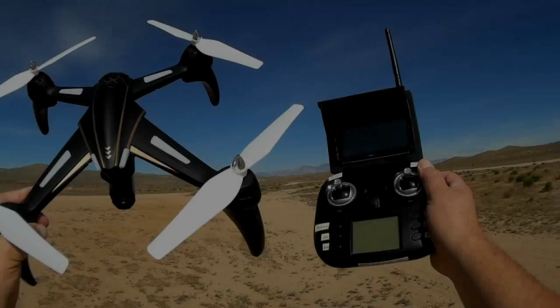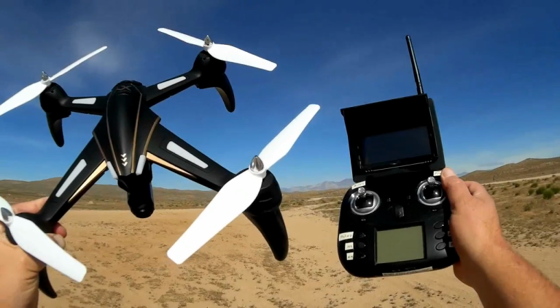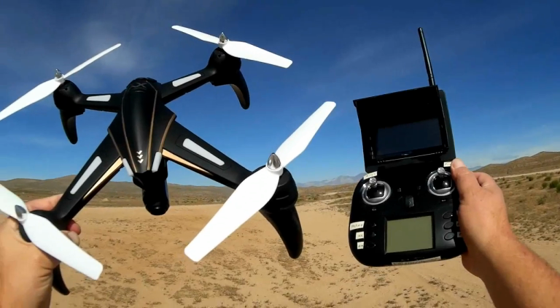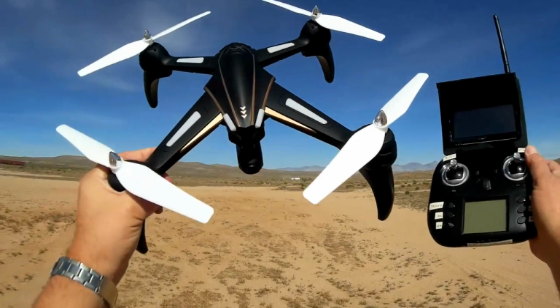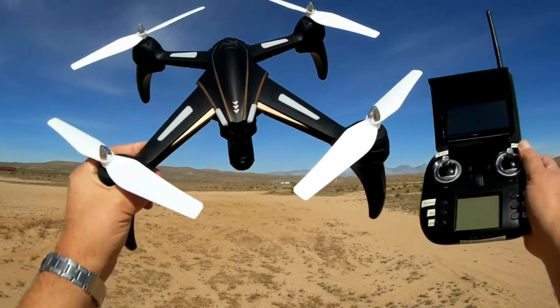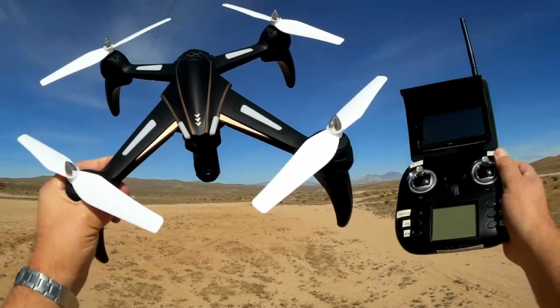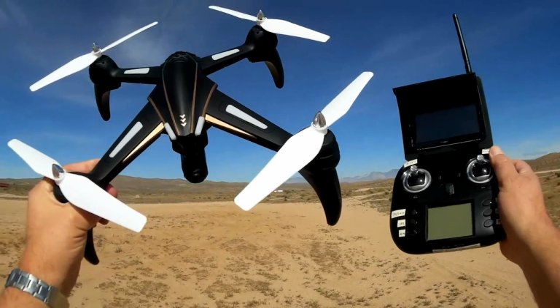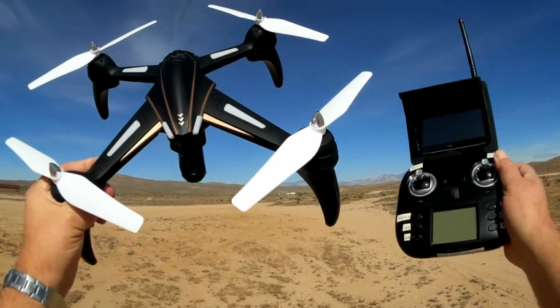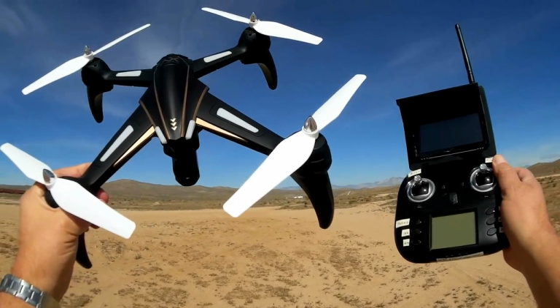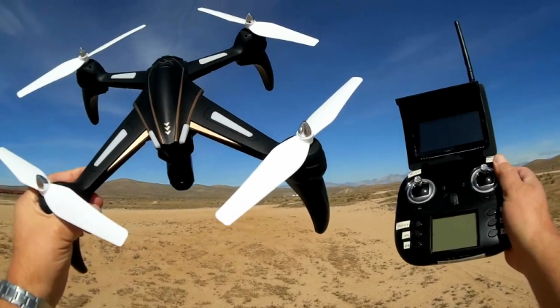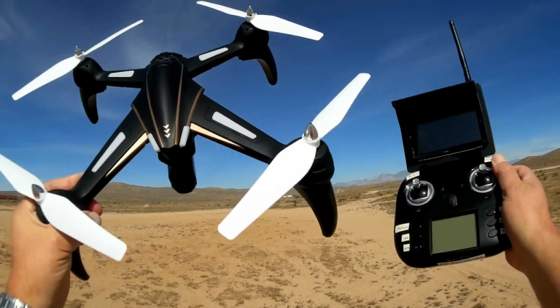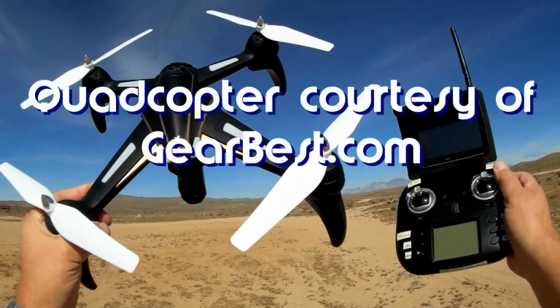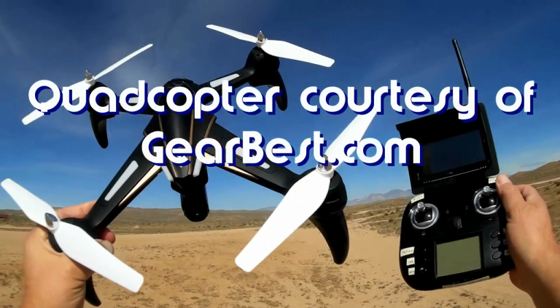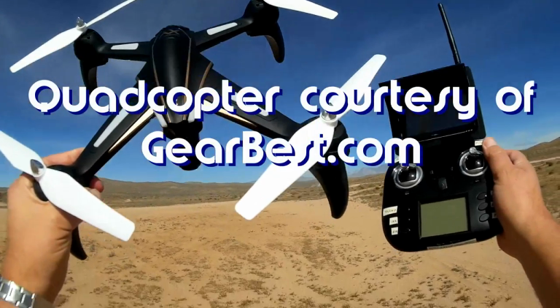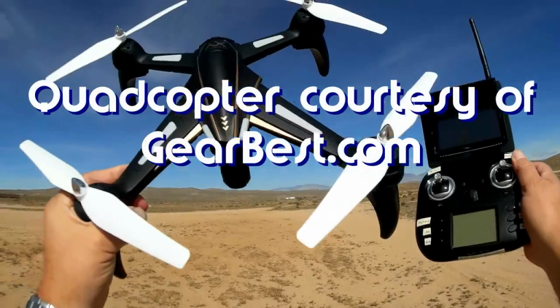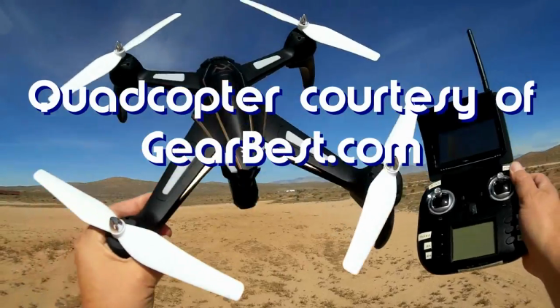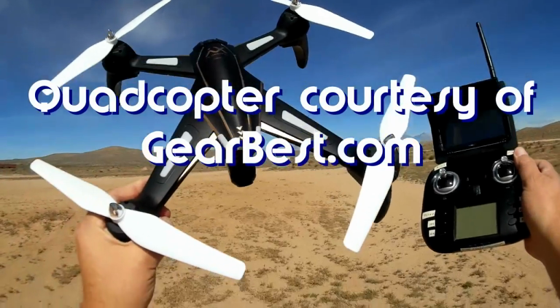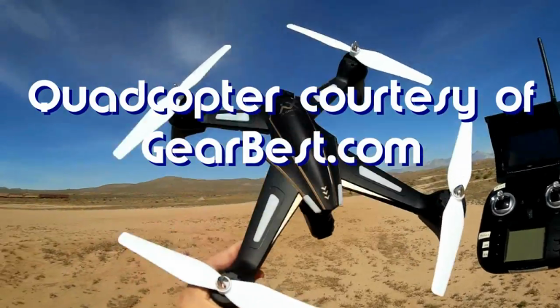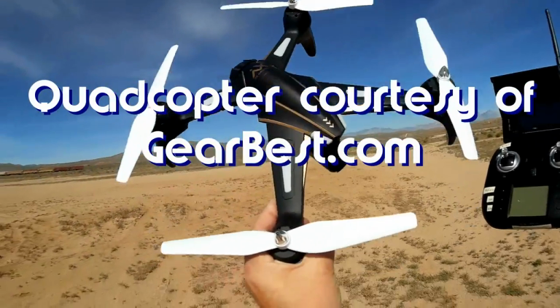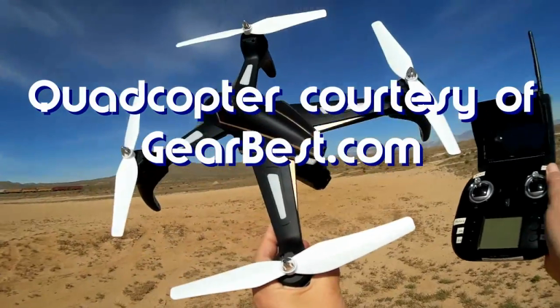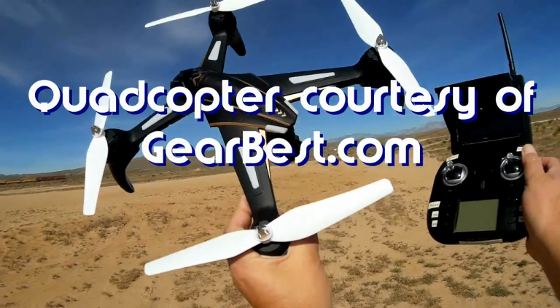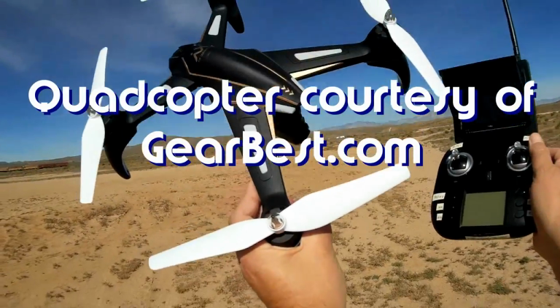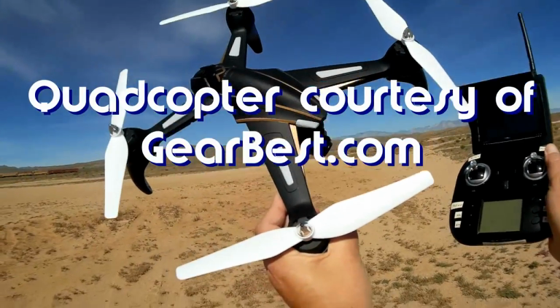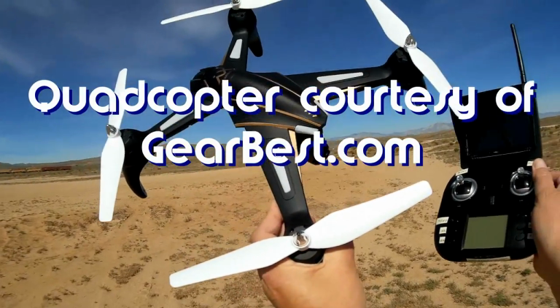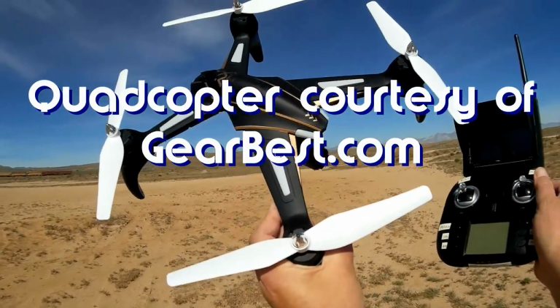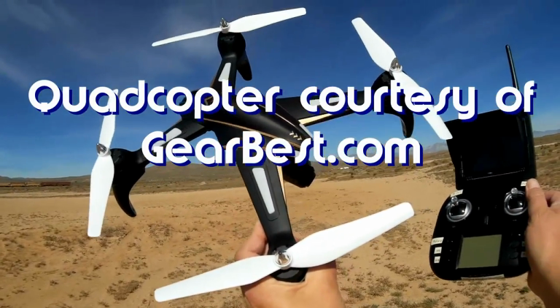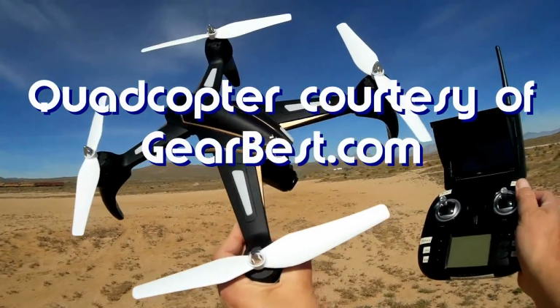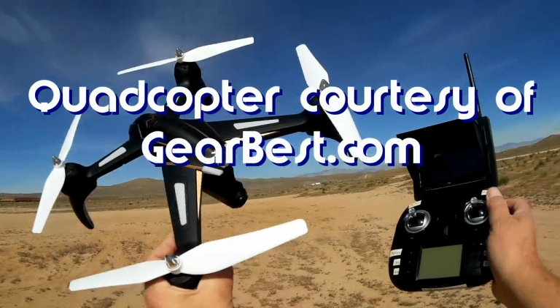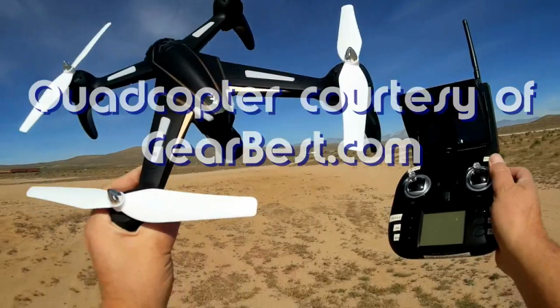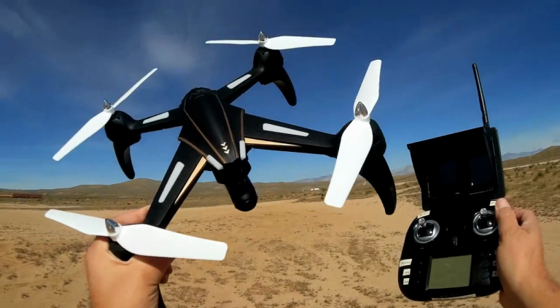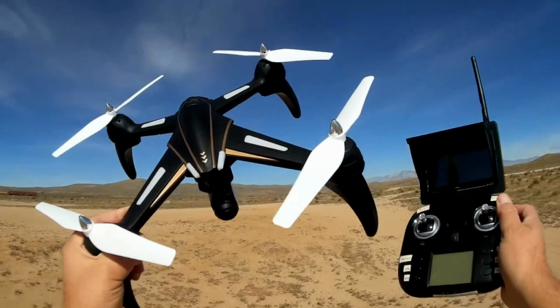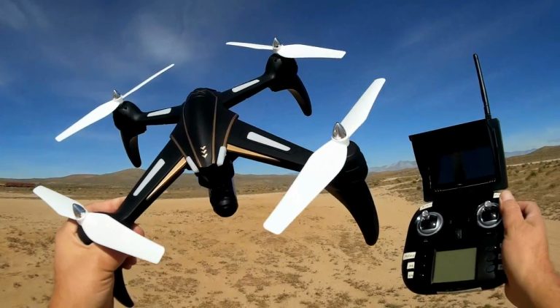Good morning, Quadcopter 101 here, and what I got for you today is a neat new review of the WL Toys Q393A Dragonfly.